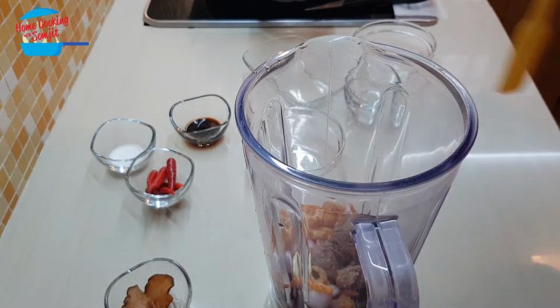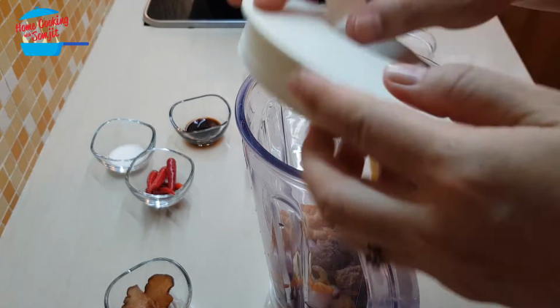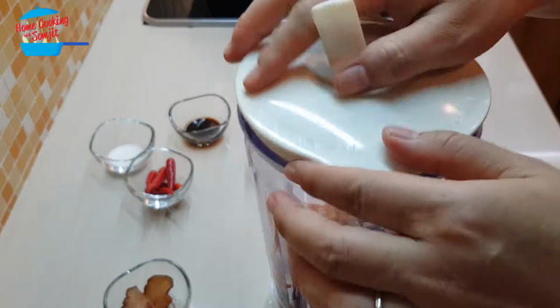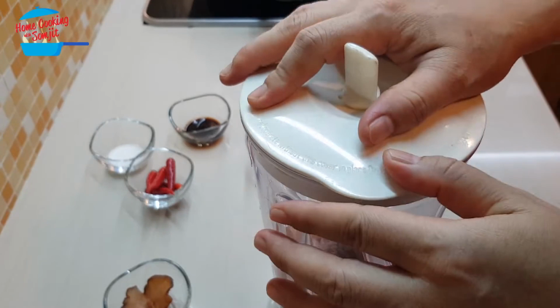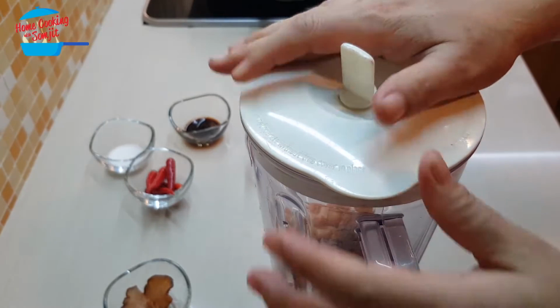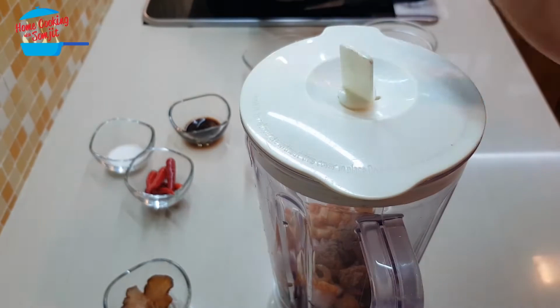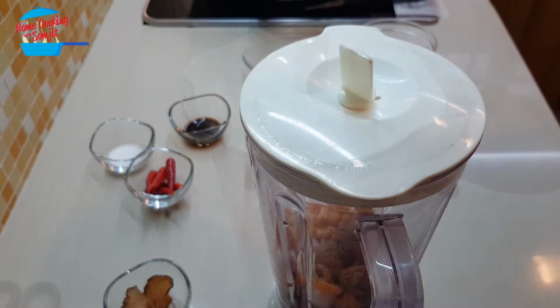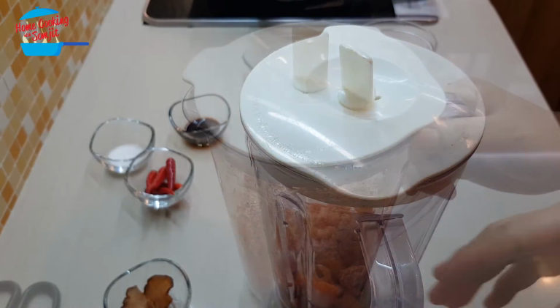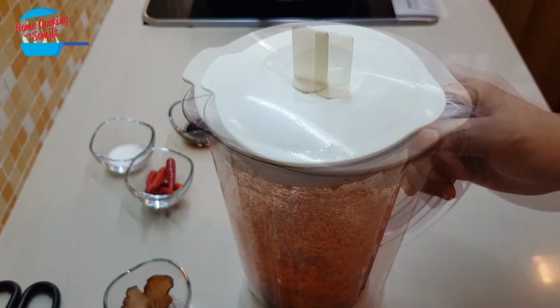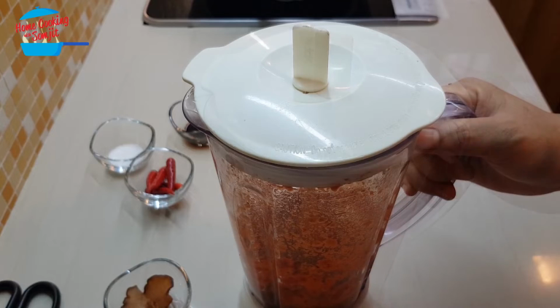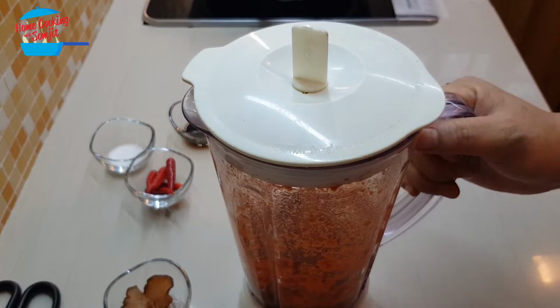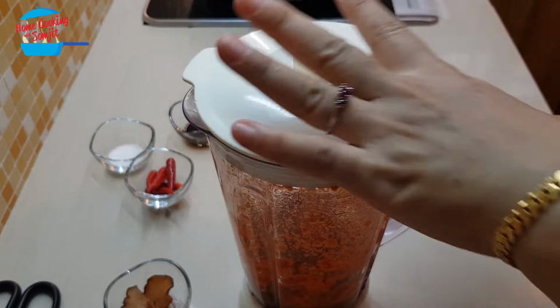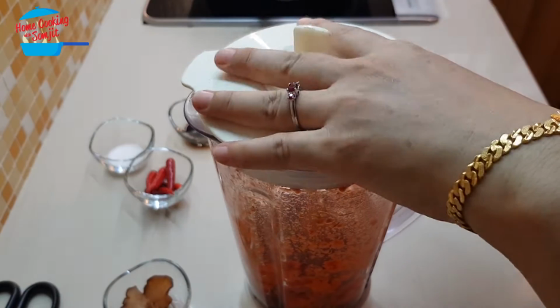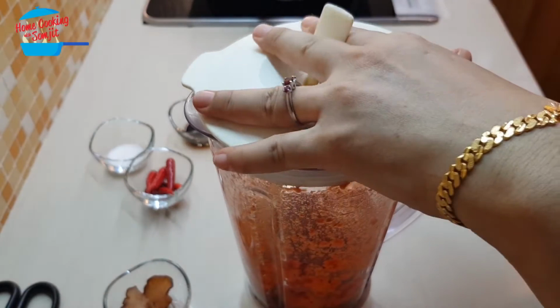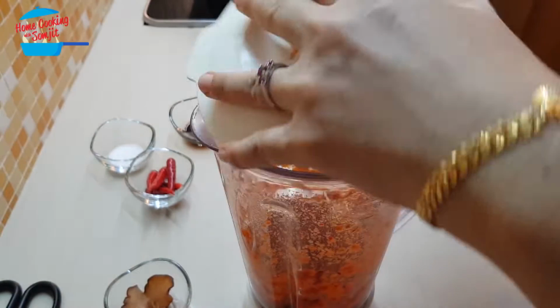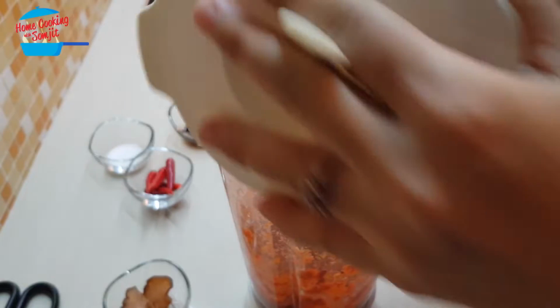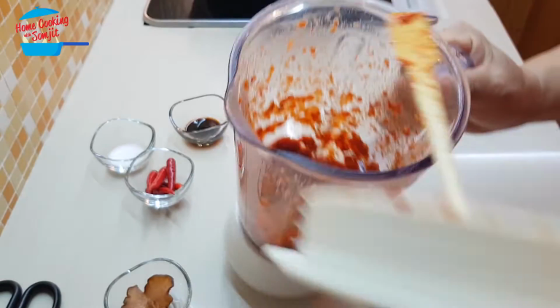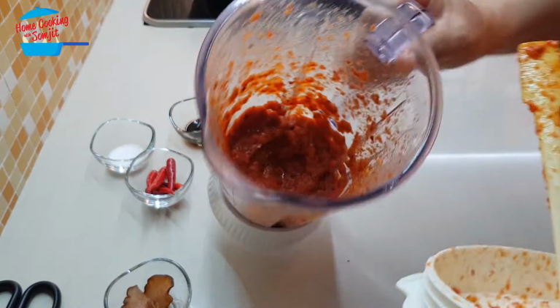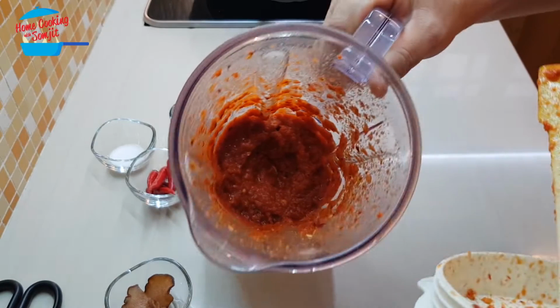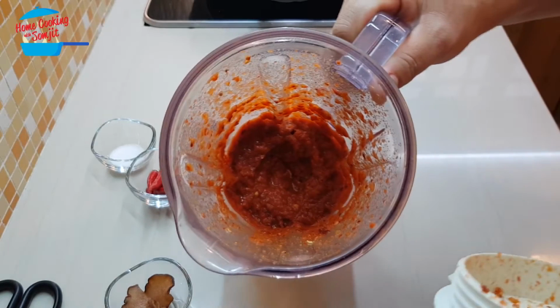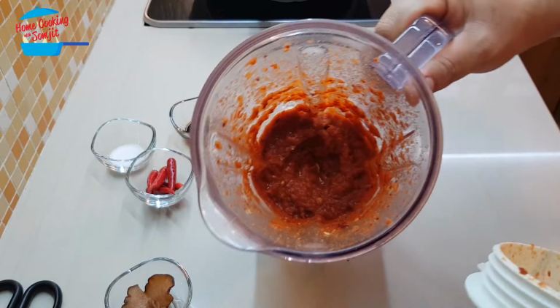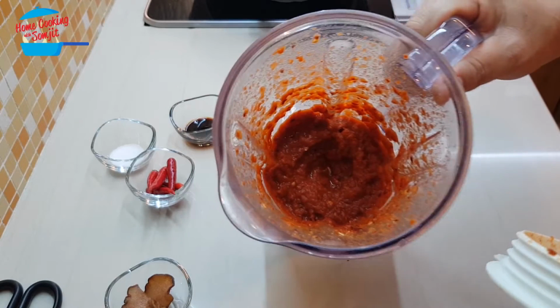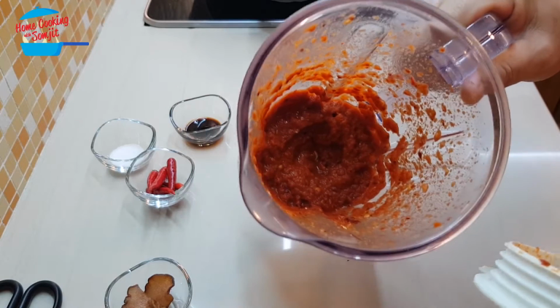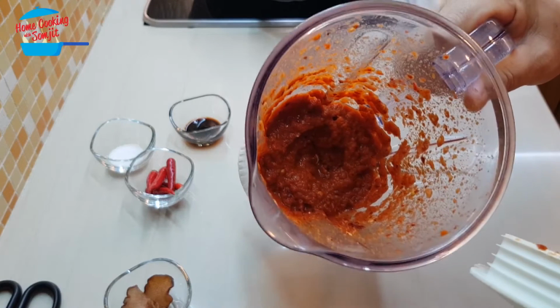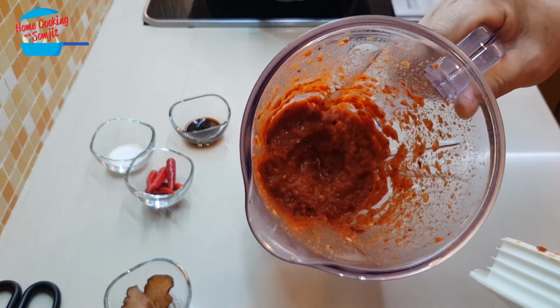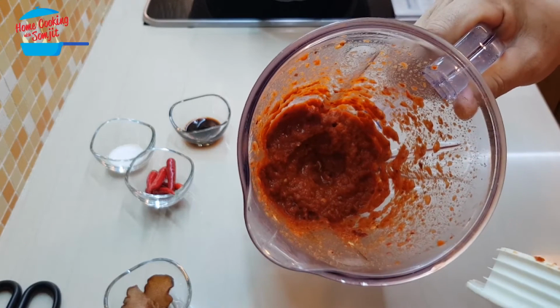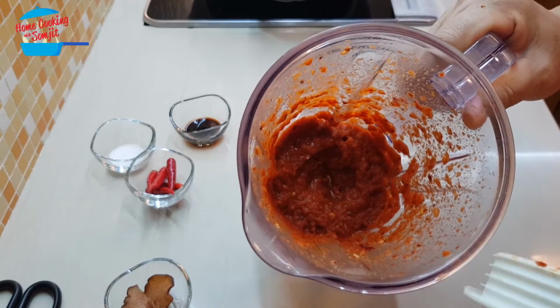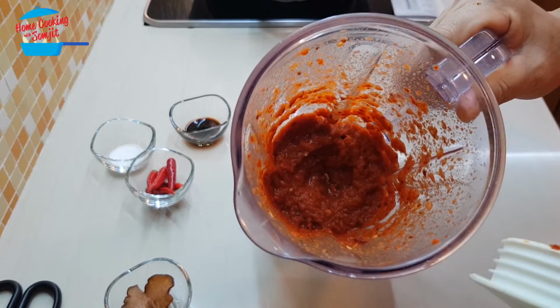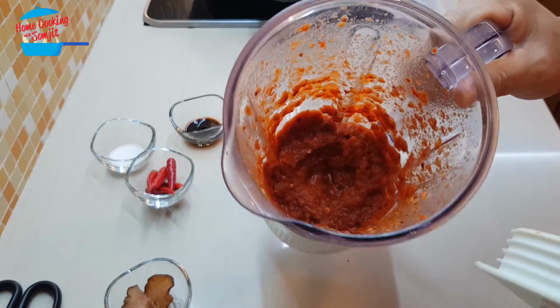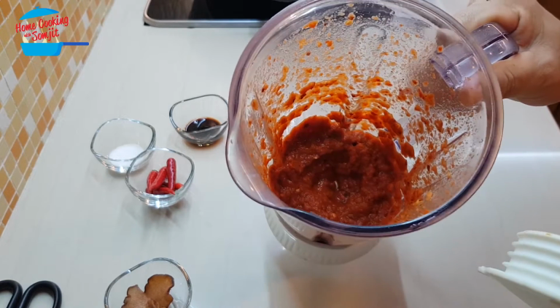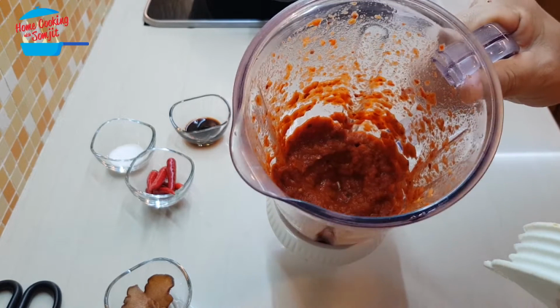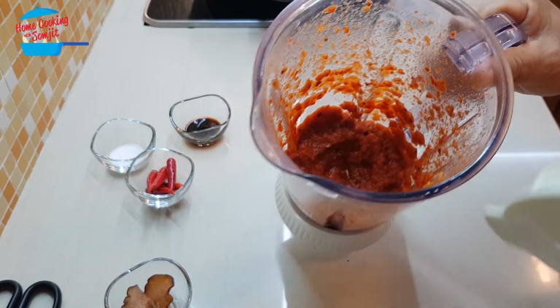We're going to blend it — within seconds it's done. Now I have the ingredients blended and we can go and cook.